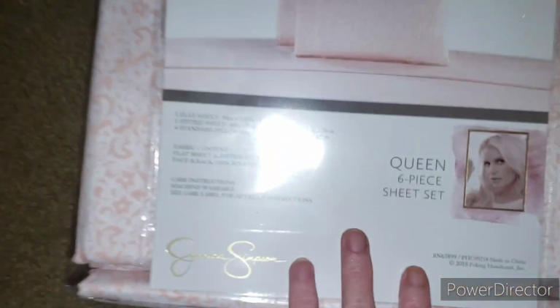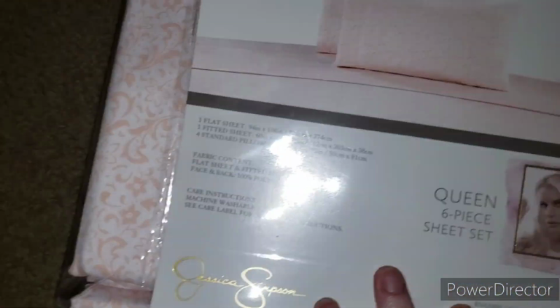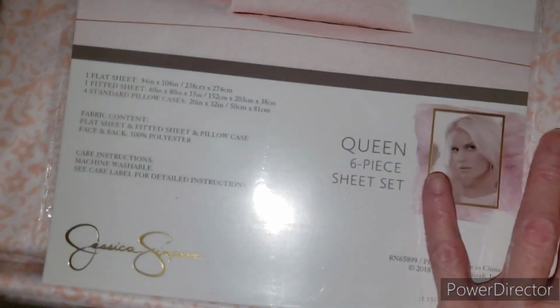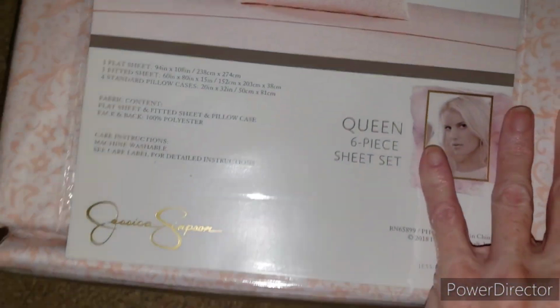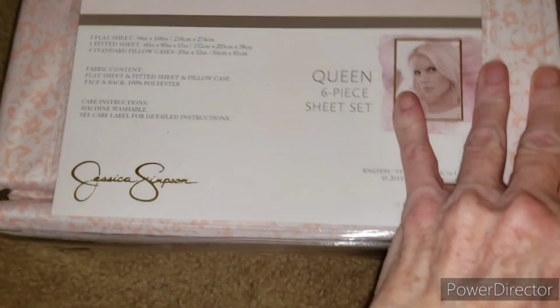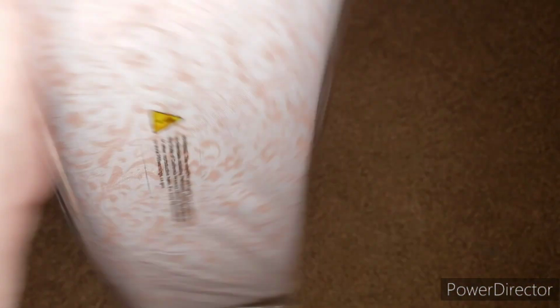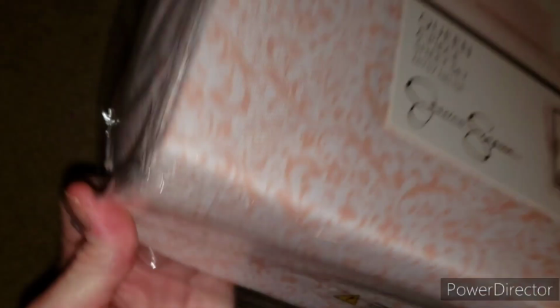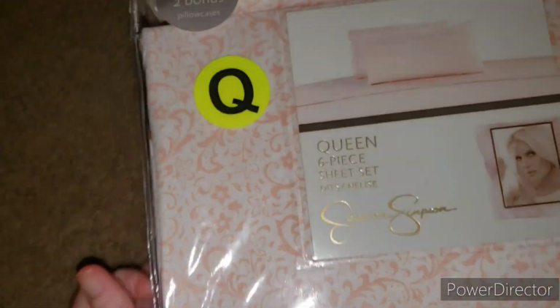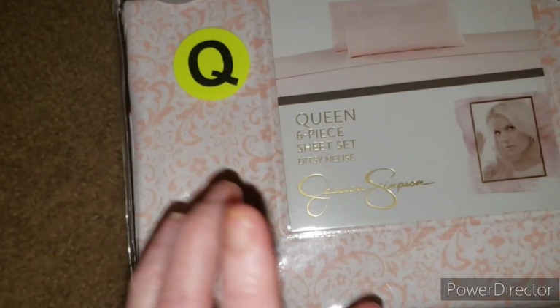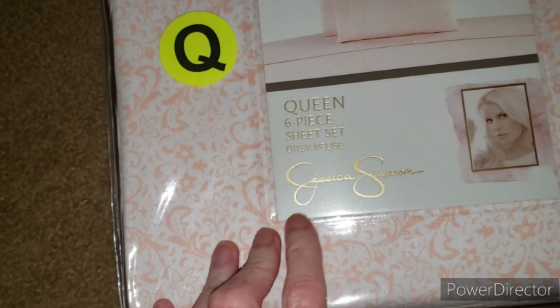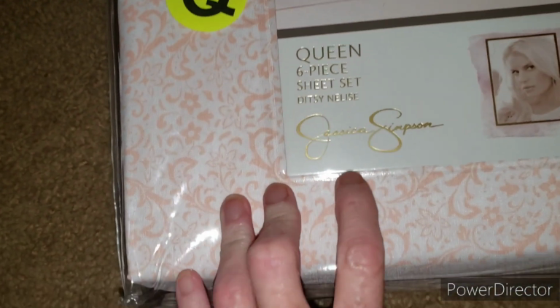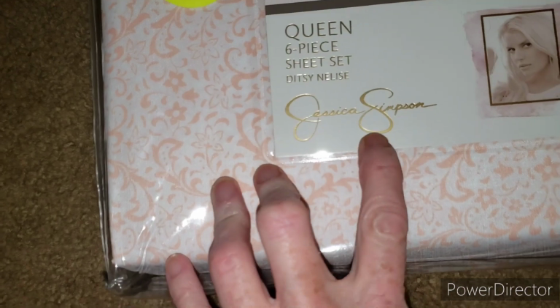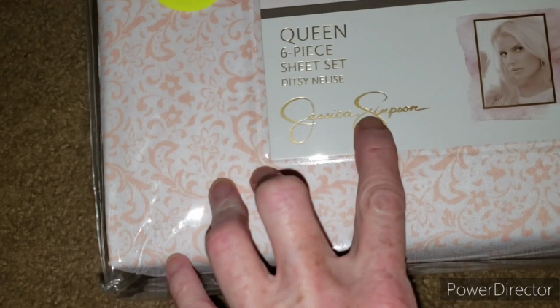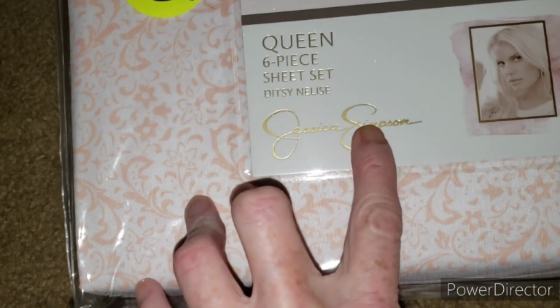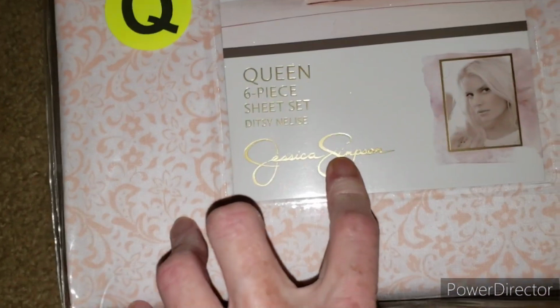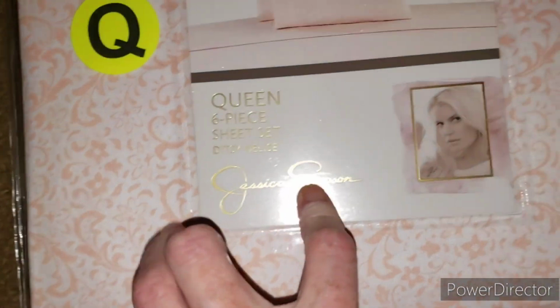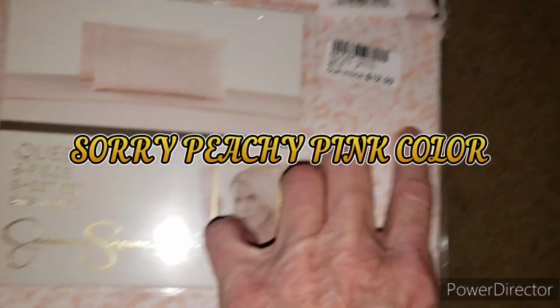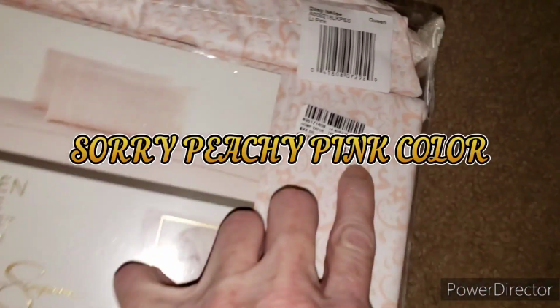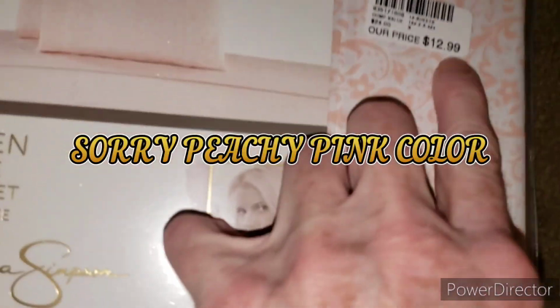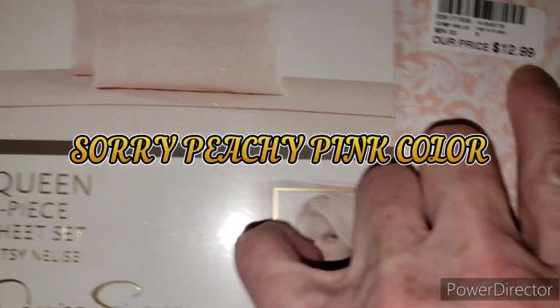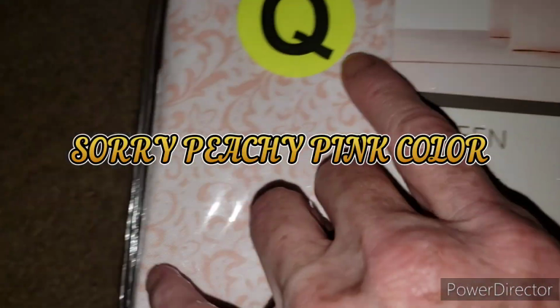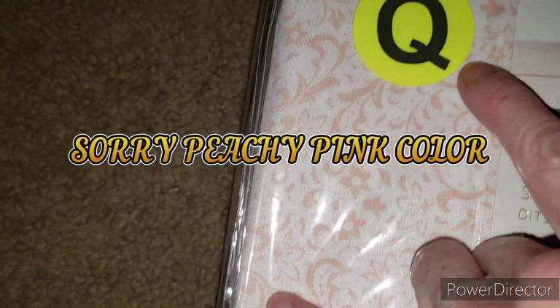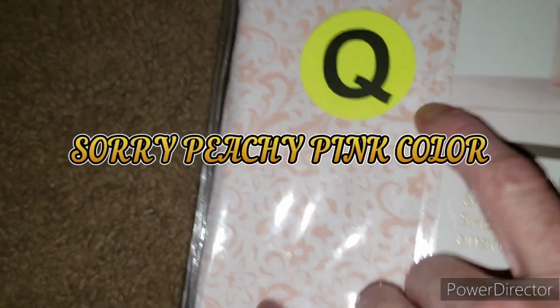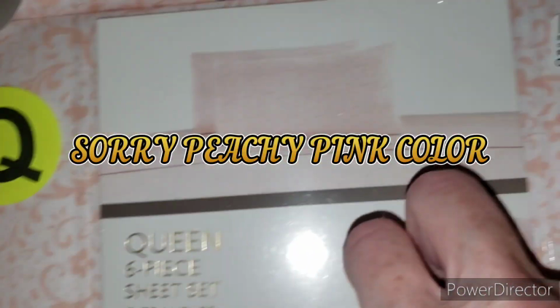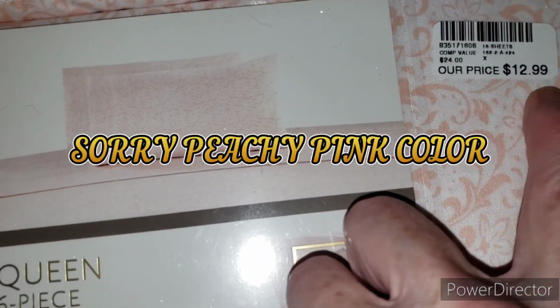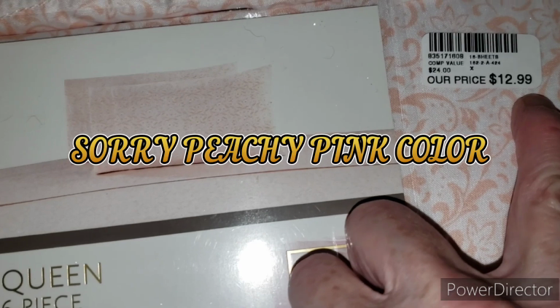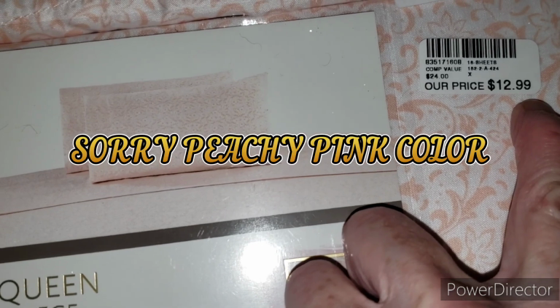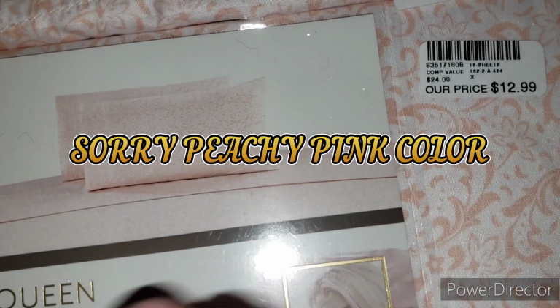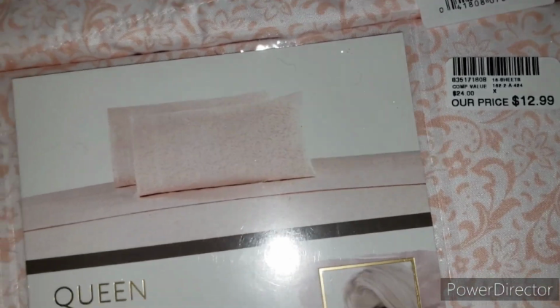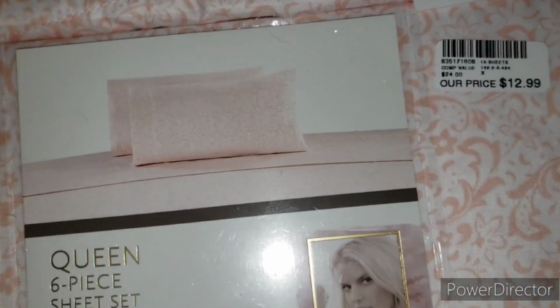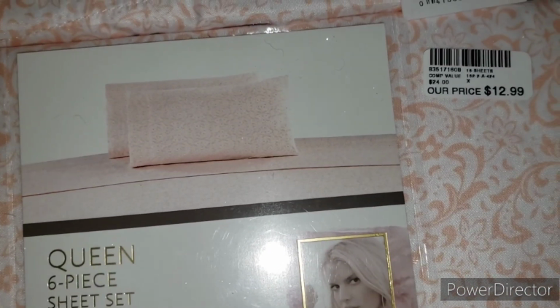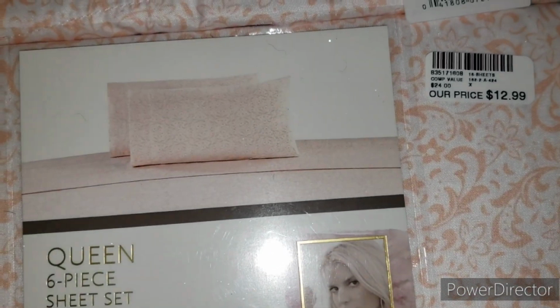I needed a pair of sheets. These are looking like a peachy orange. I didn't pick them because they were Jessica Simpson — I picked them because they were the only queen size they had, and they were $12.99.